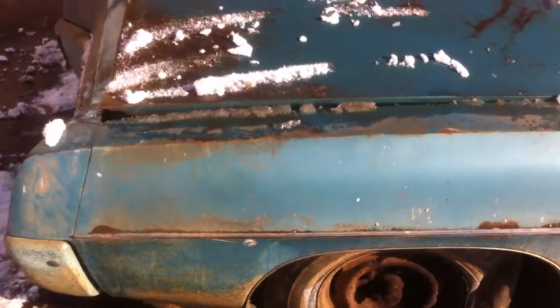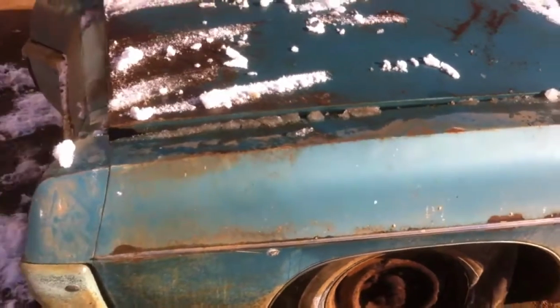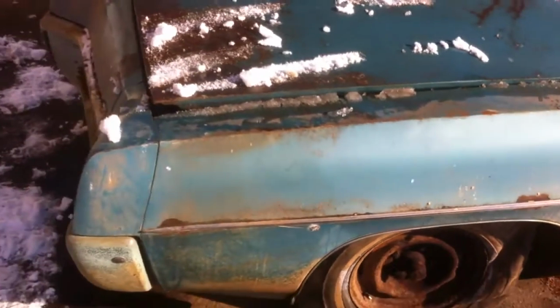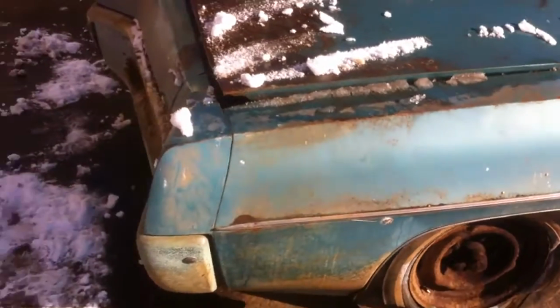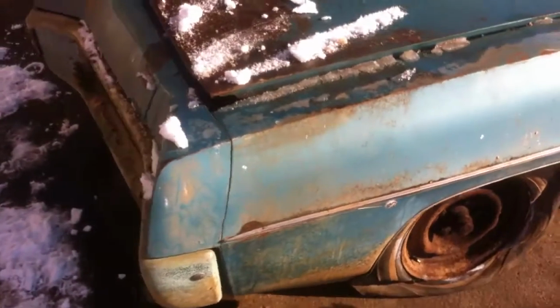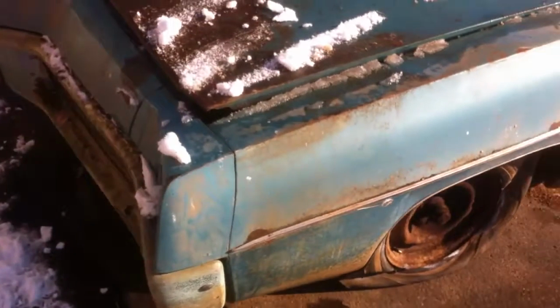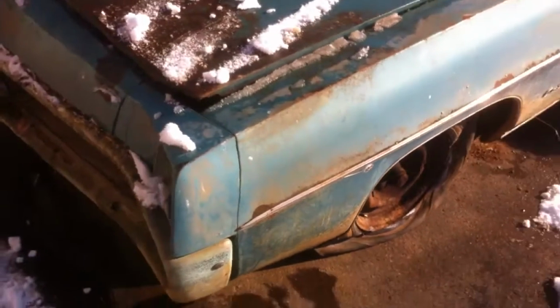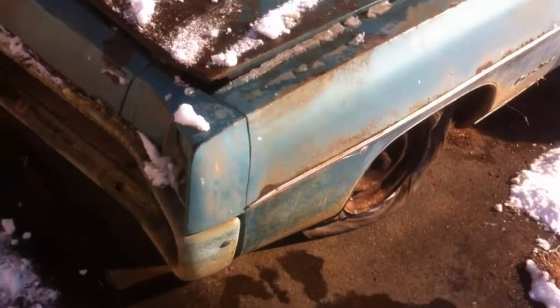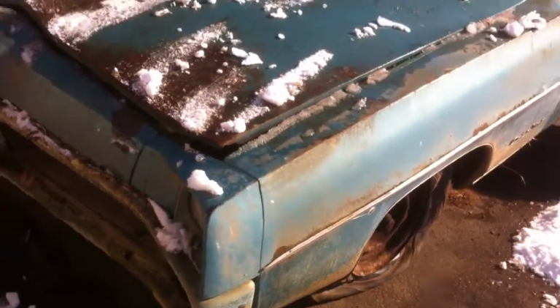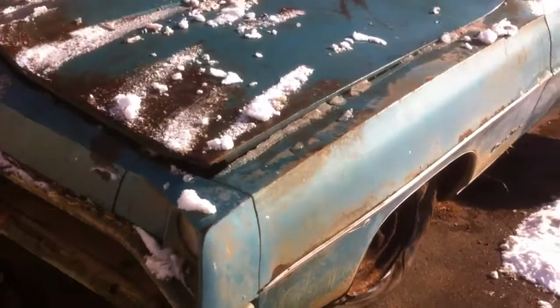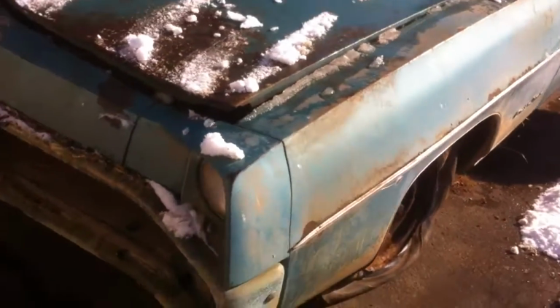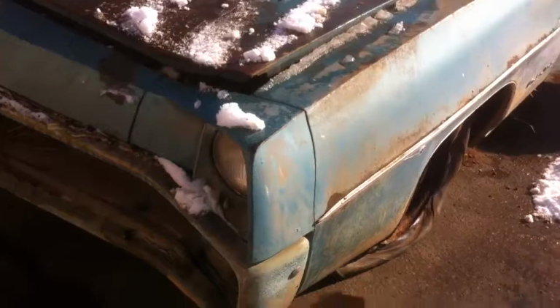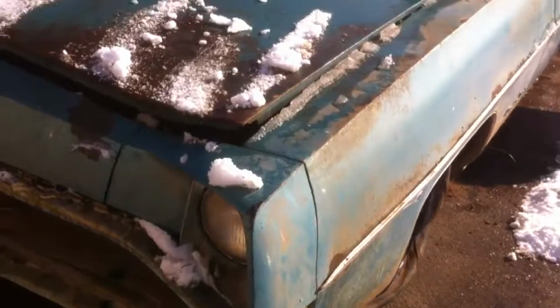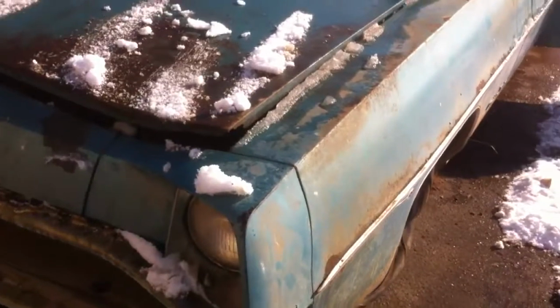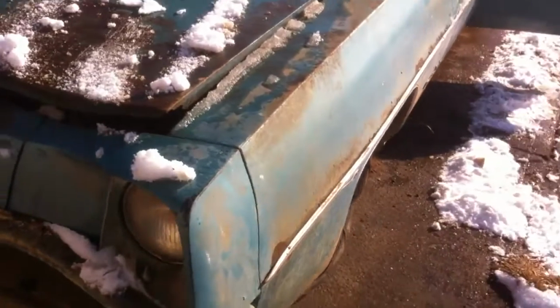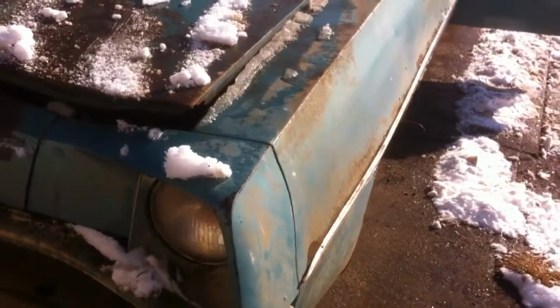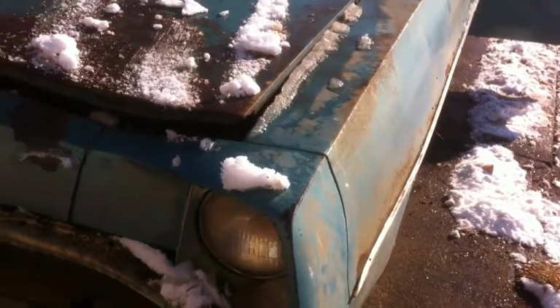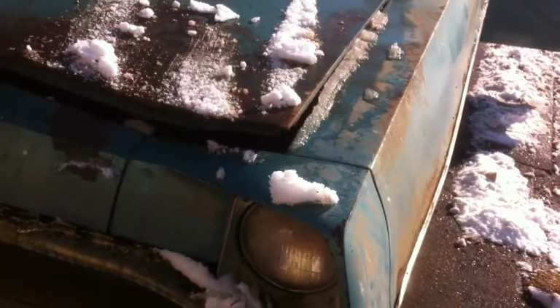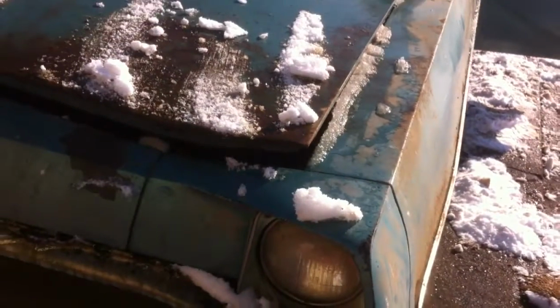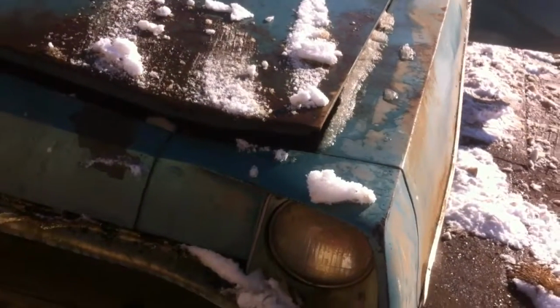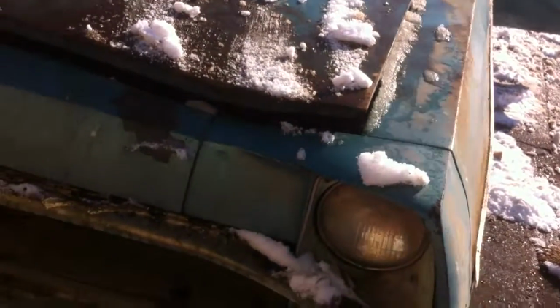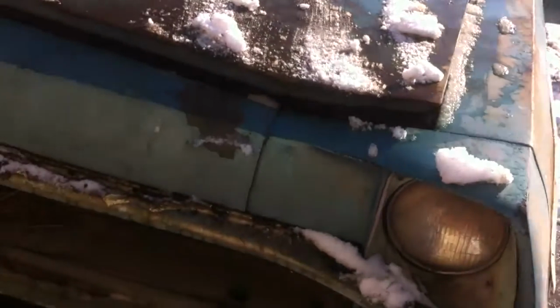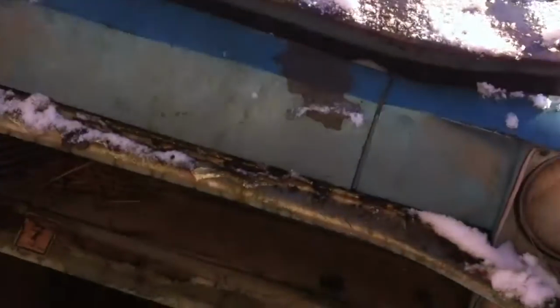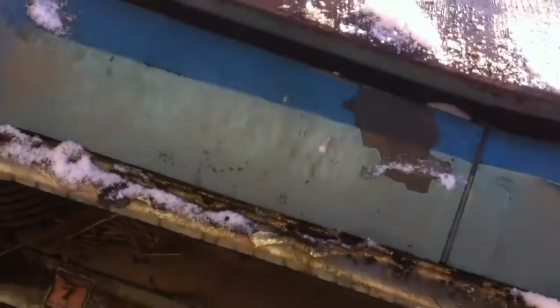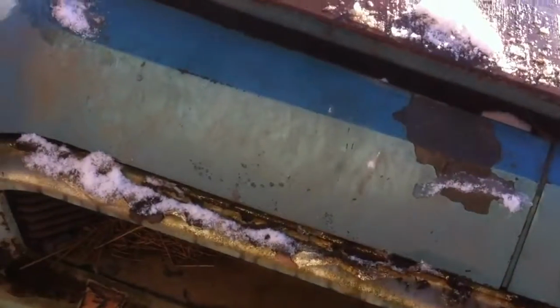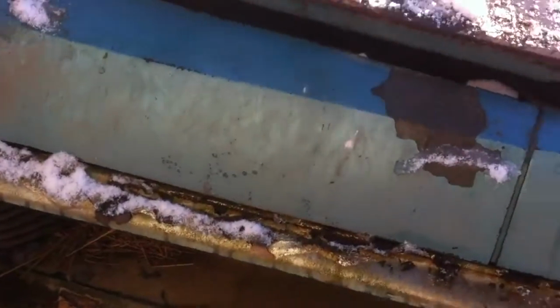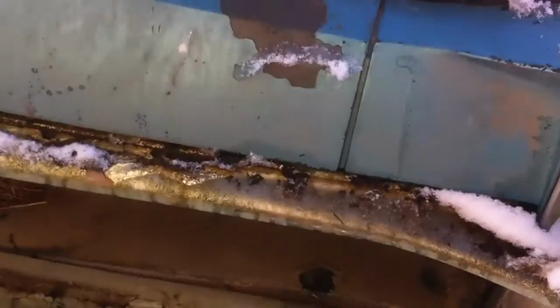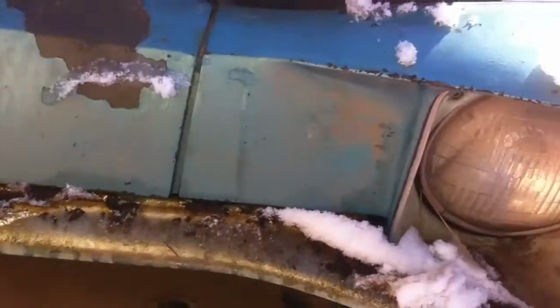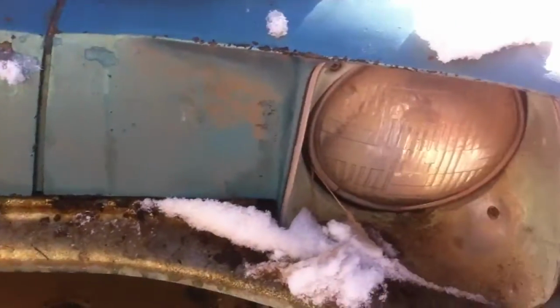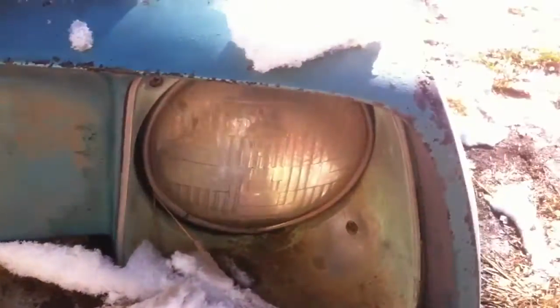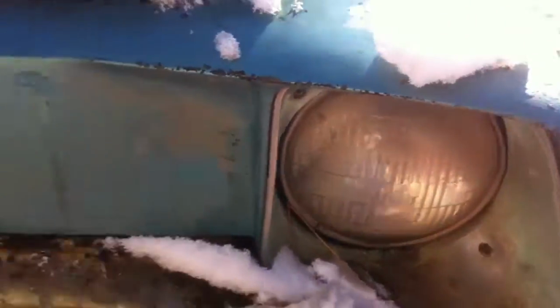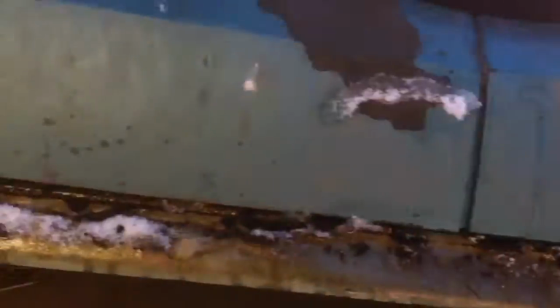Here's some shots I promised you guys. We'll do a quick walk around. Tons of good parts, tons of good solid stuff. The bumpers, not so much.